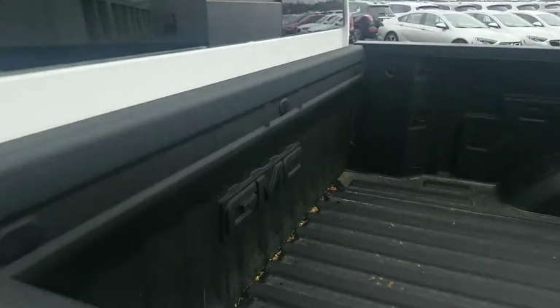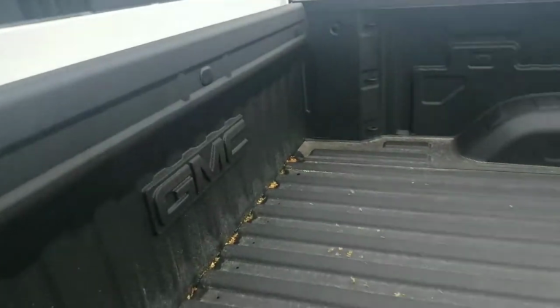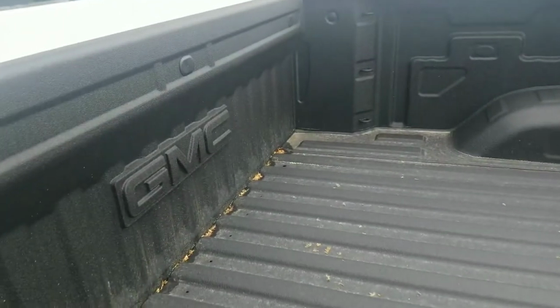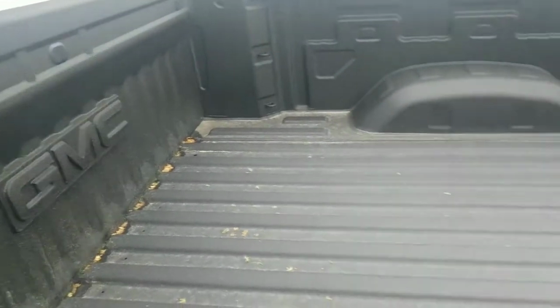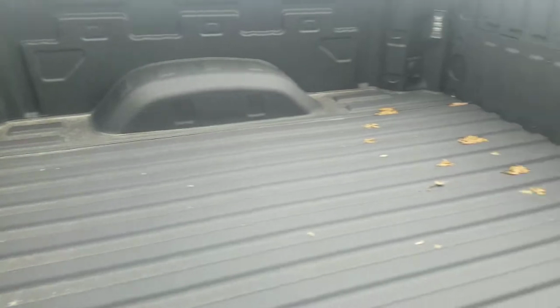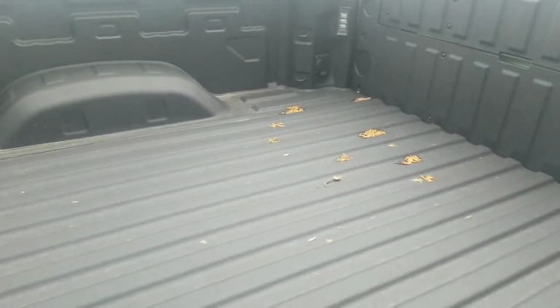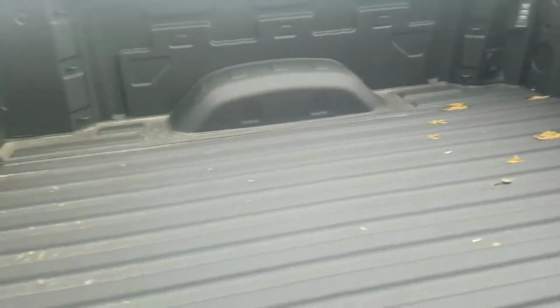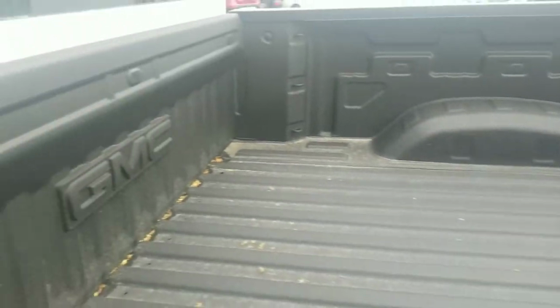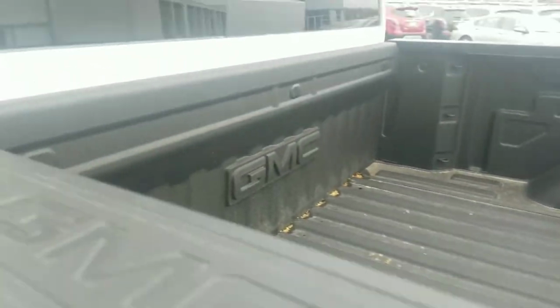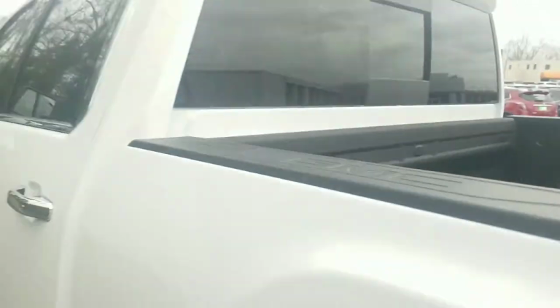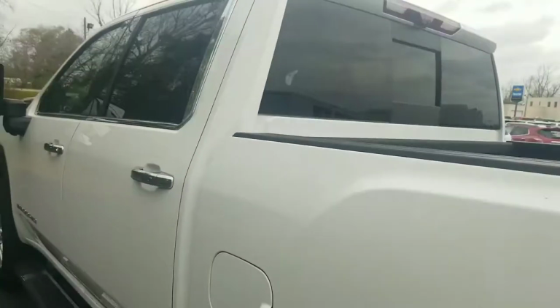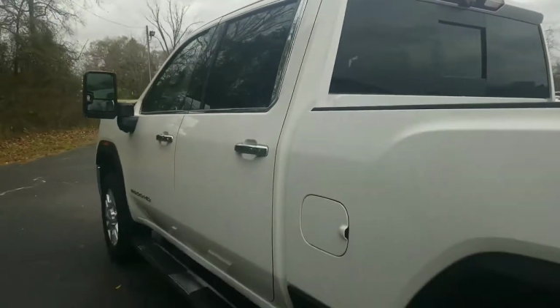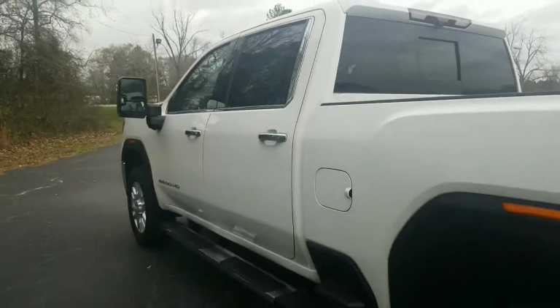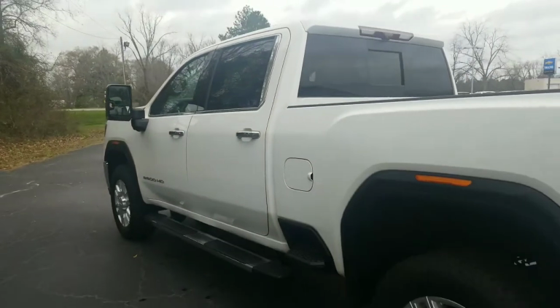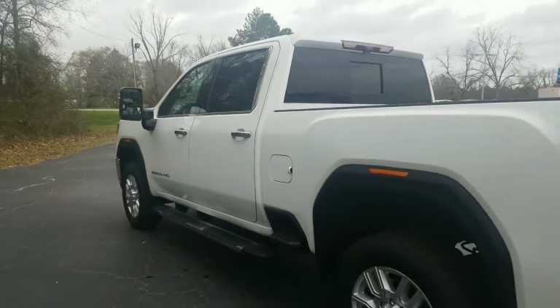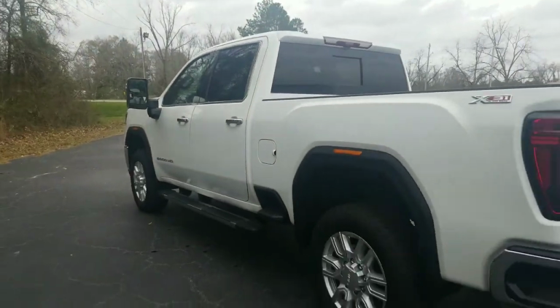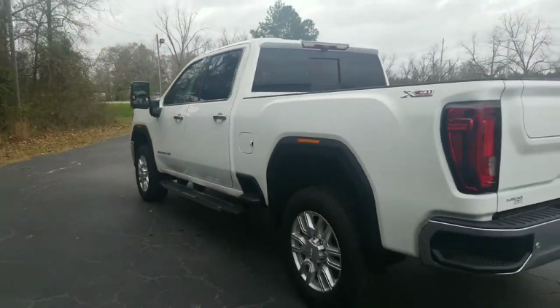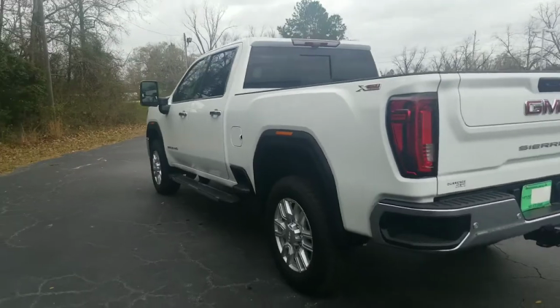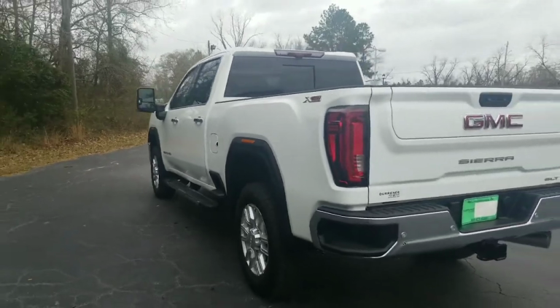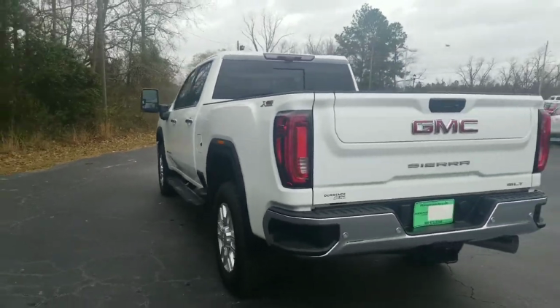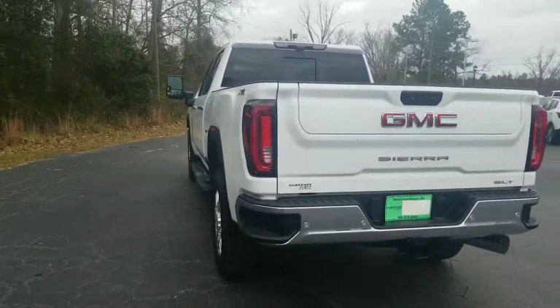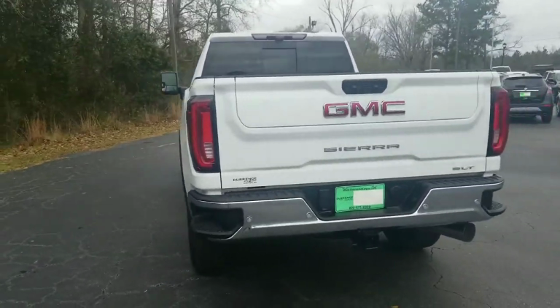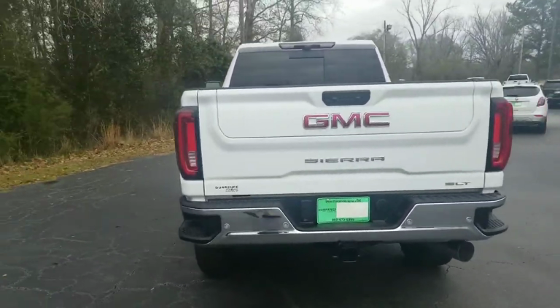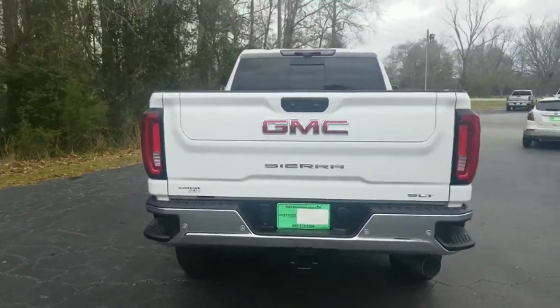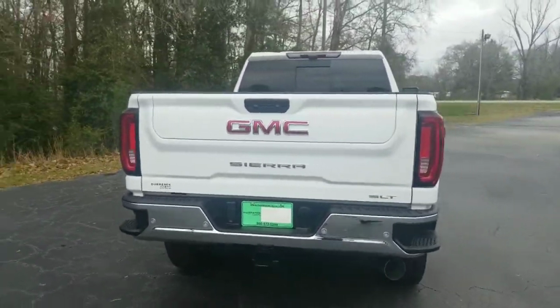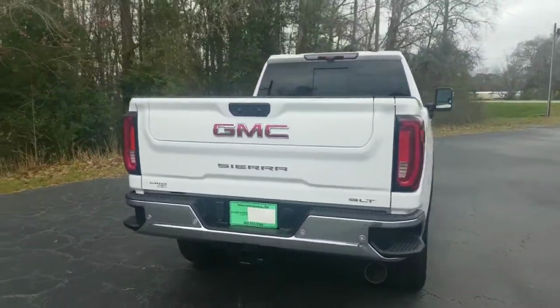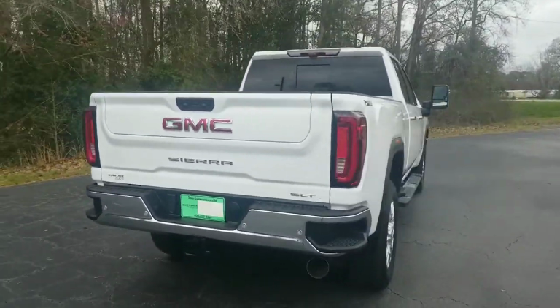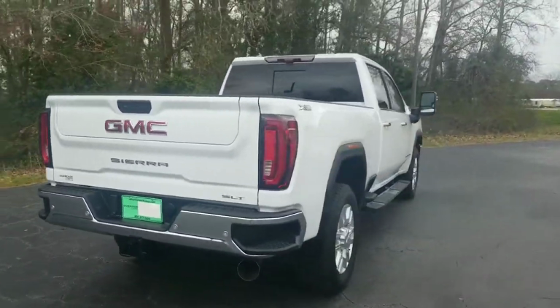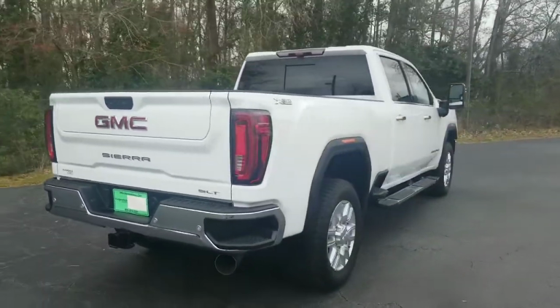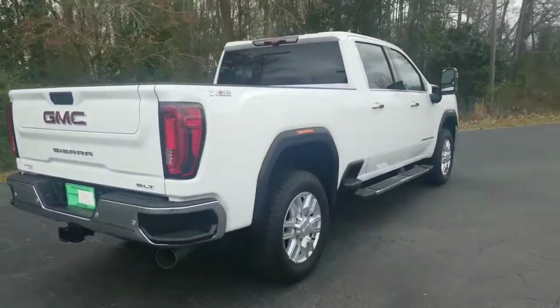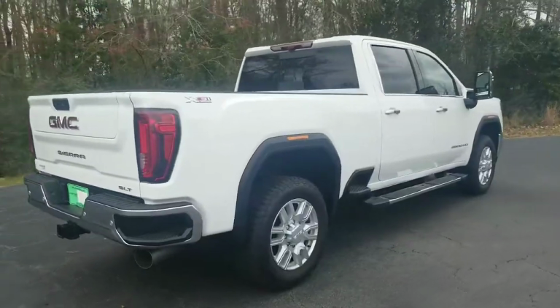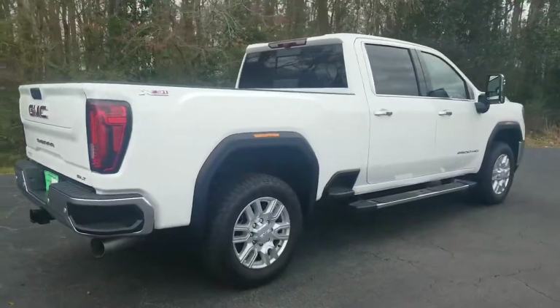You've even got your GMC Duratec bed liner back there to protect your bed. Overall it's an awesome truck. This one is an X31 package, so you get all your skid plates underneath the truck and your off-road suspension.